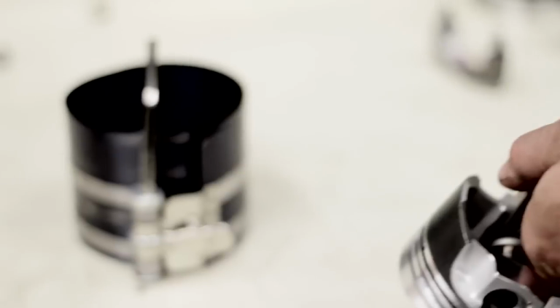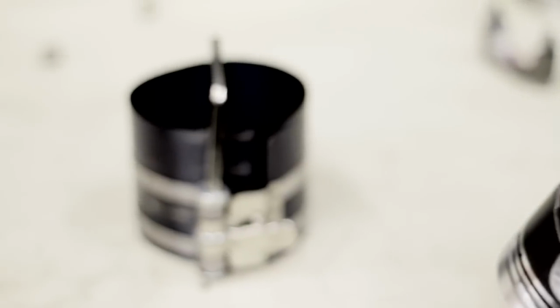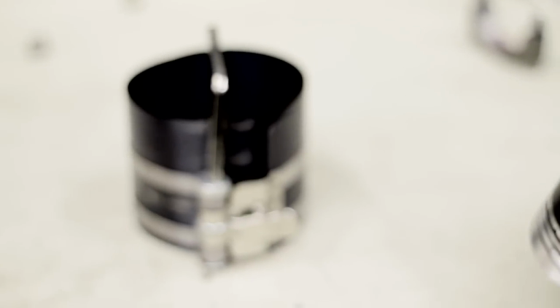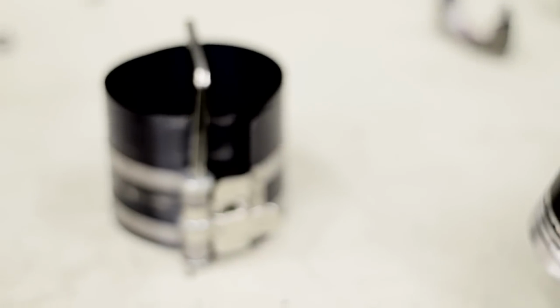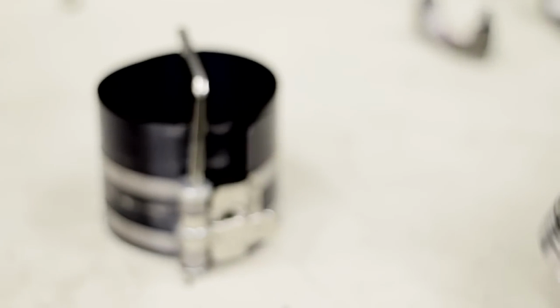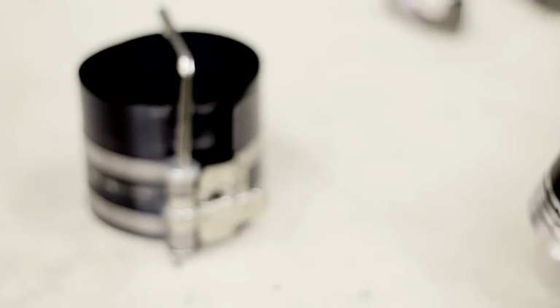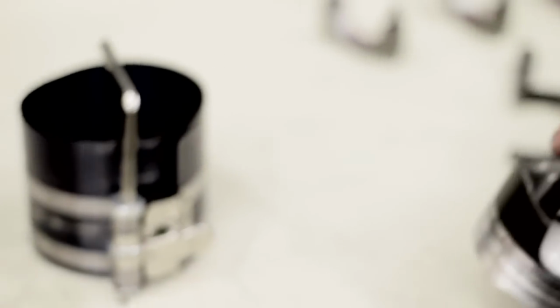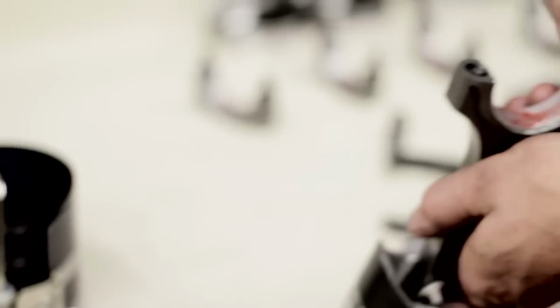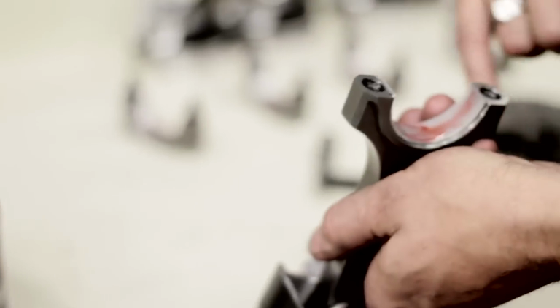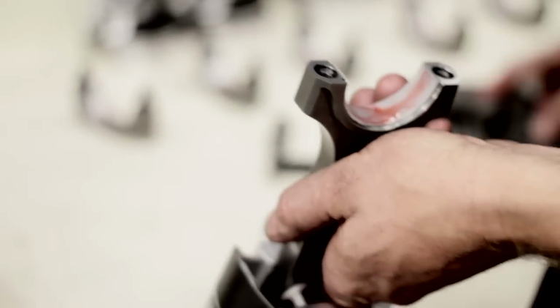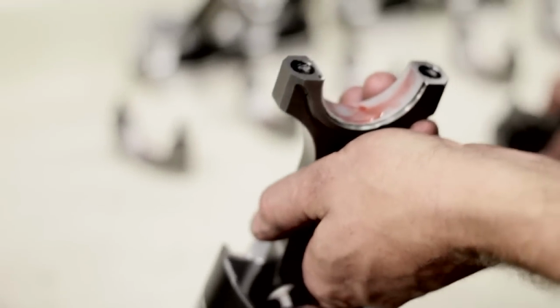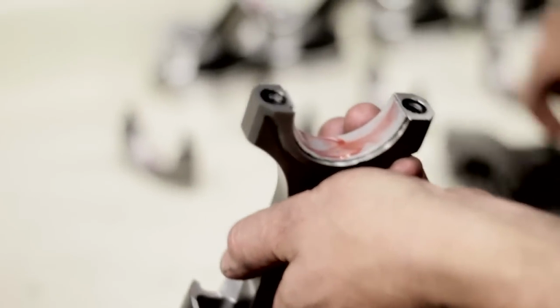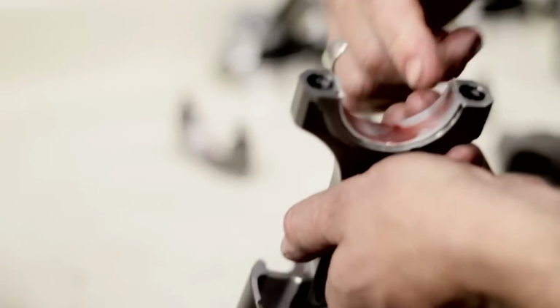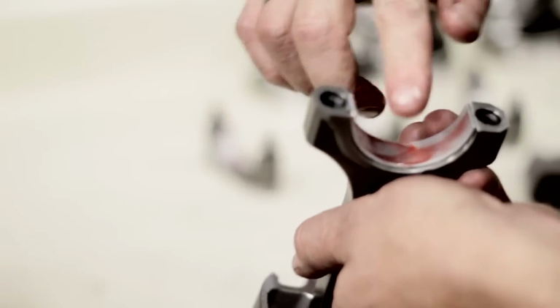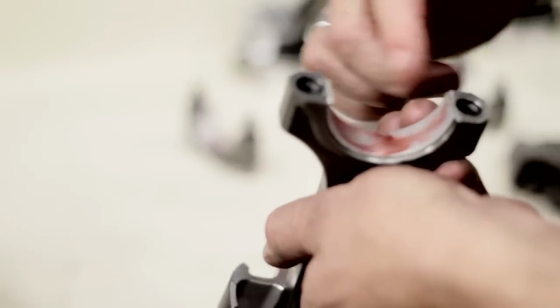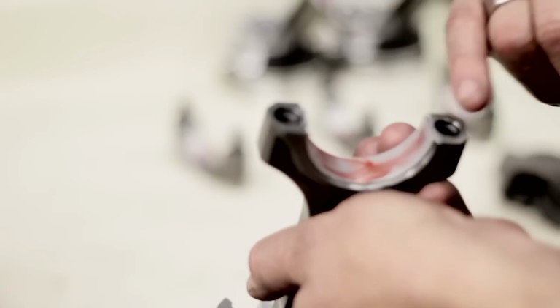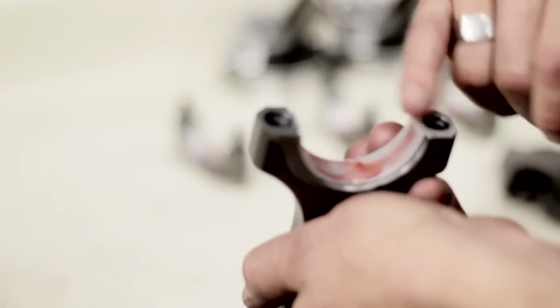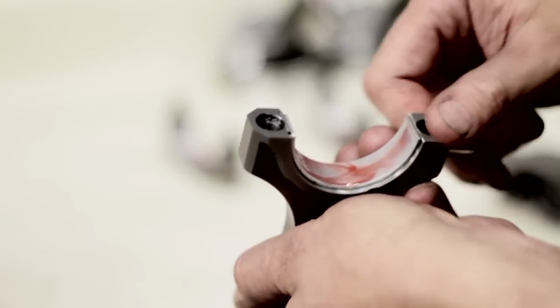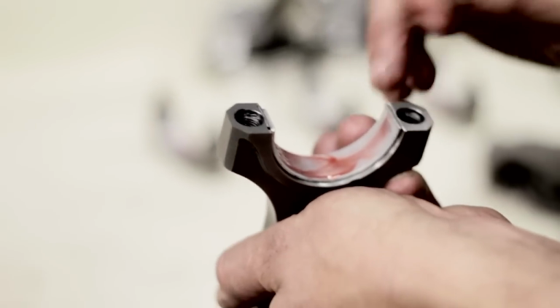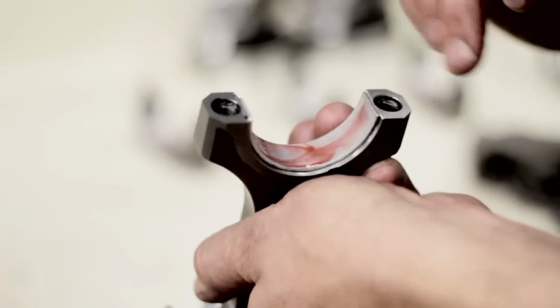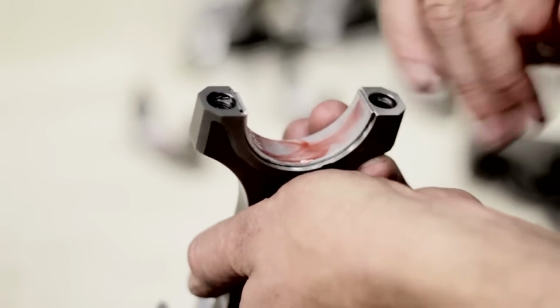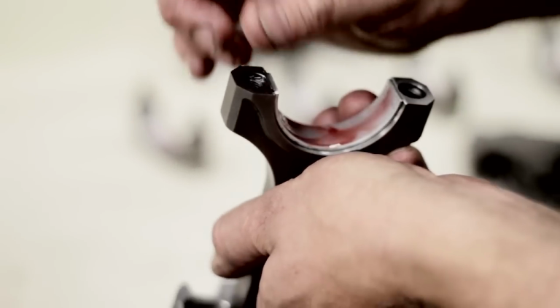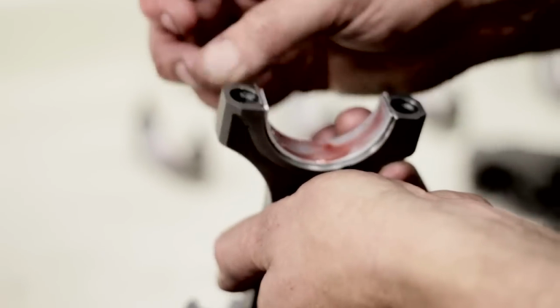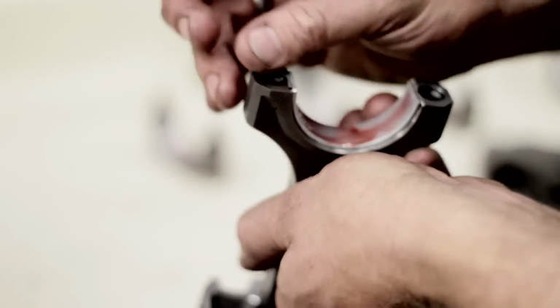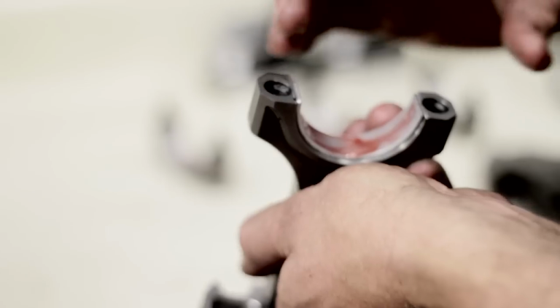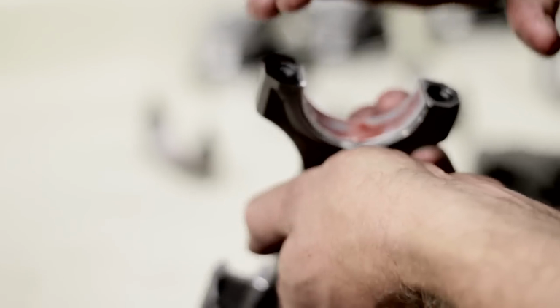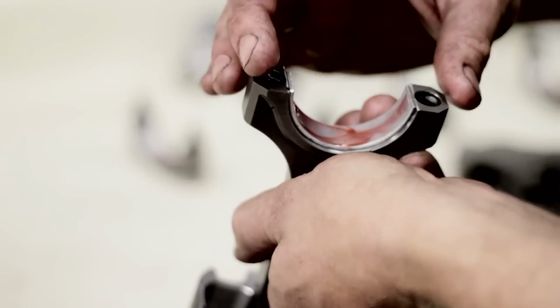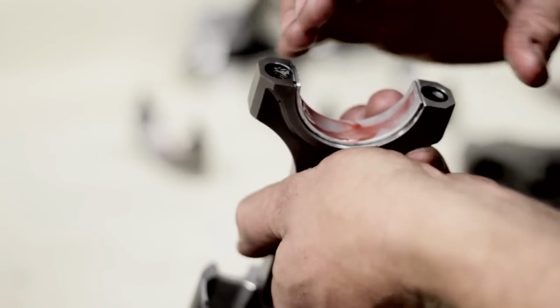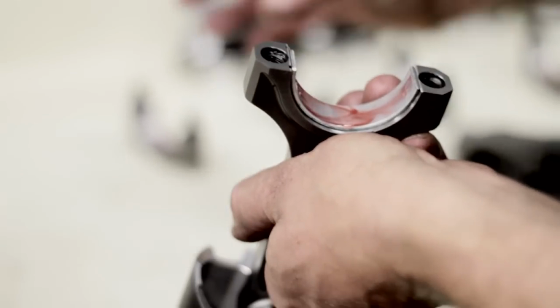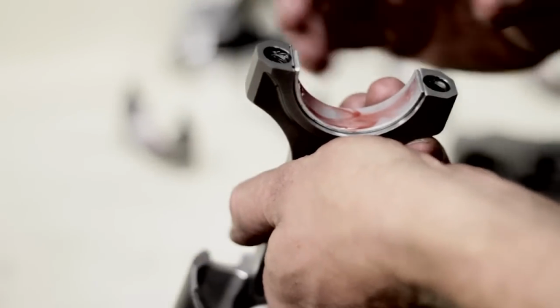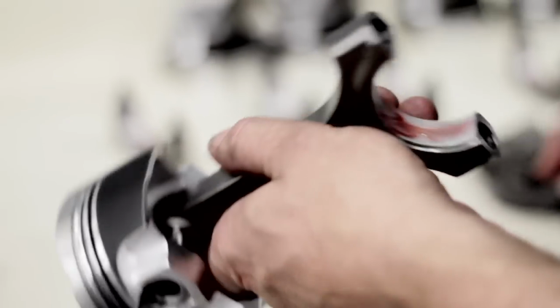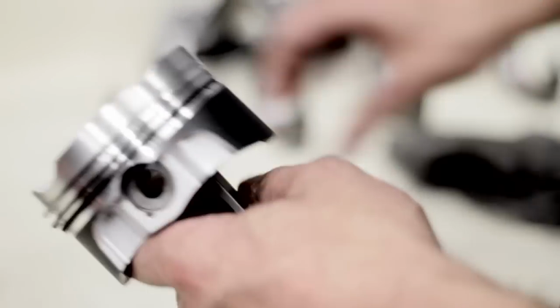I try to keep some of the assembly lube off the parting line area. When I'm putting the assembly lube on, I'm trying to keep this as clean and dry as possible just so you get a good crush between the cap and the rod.